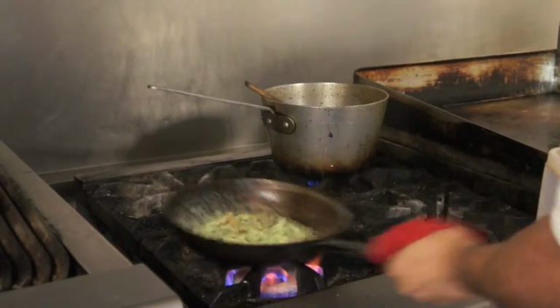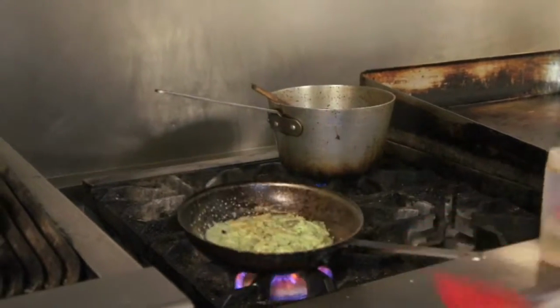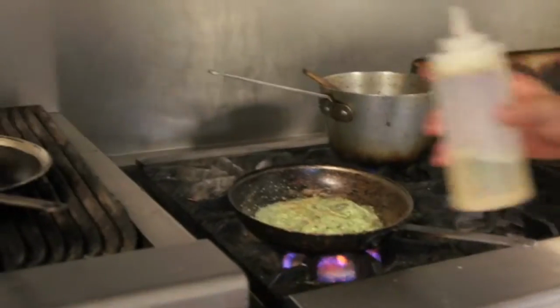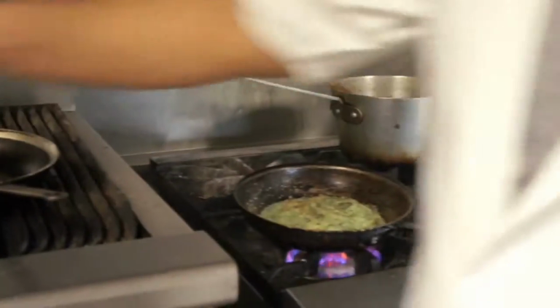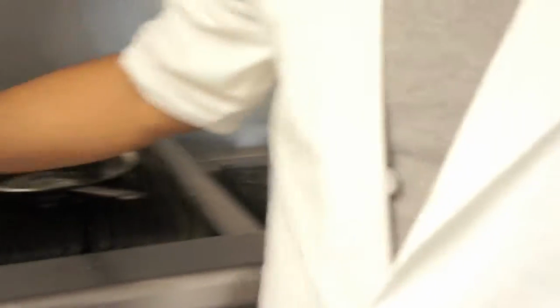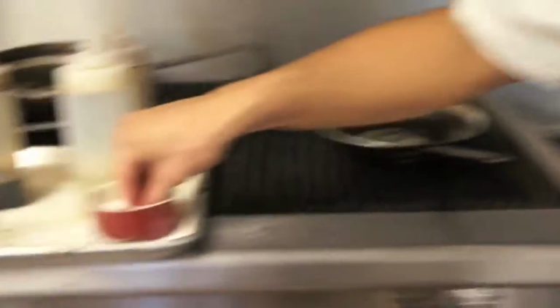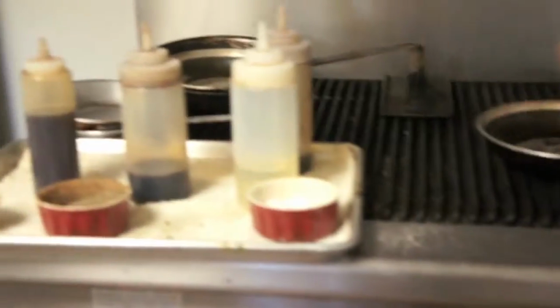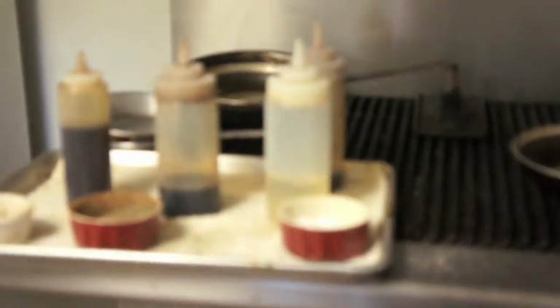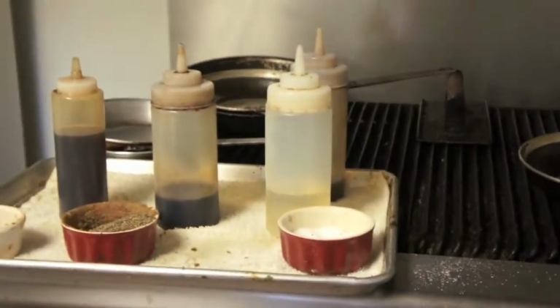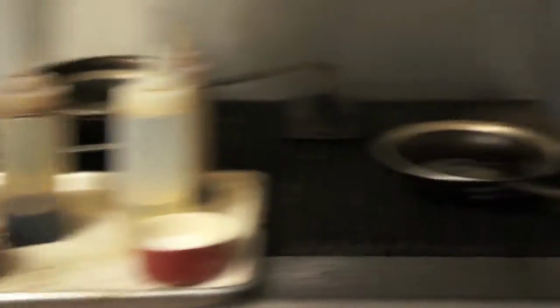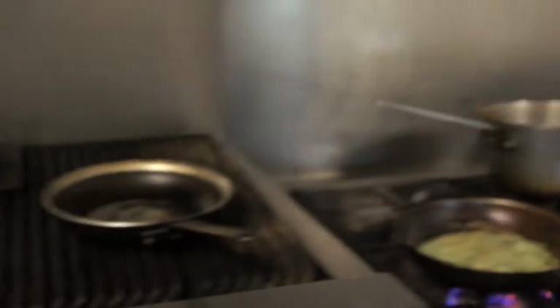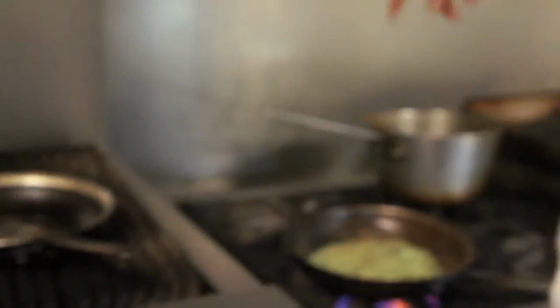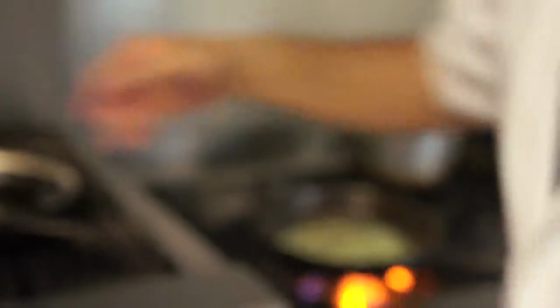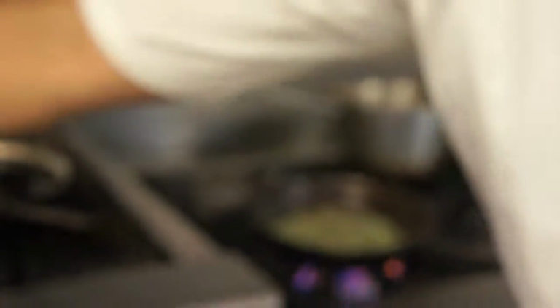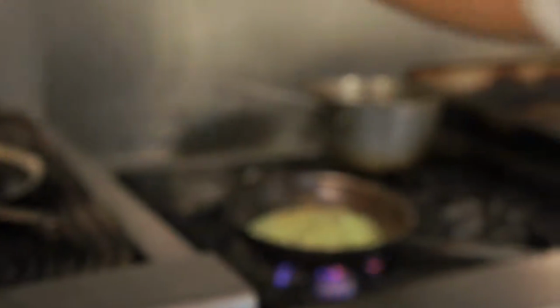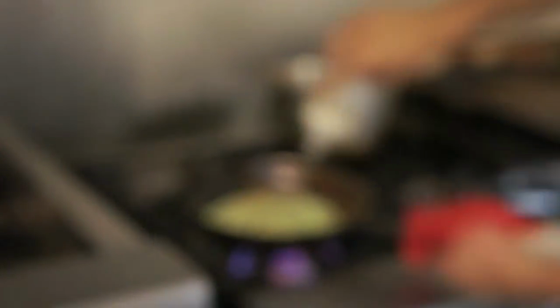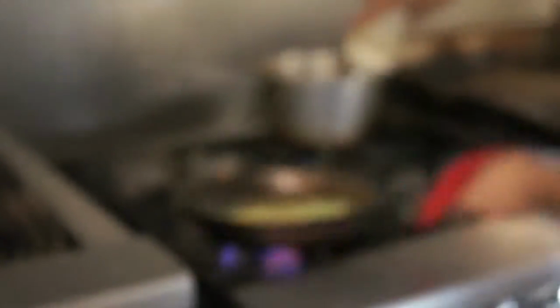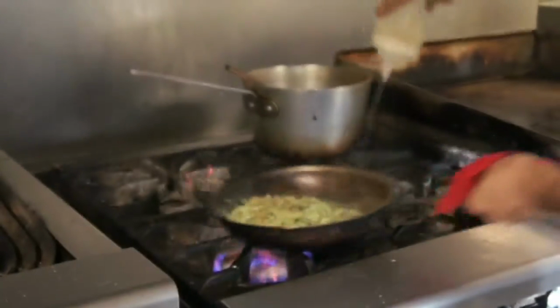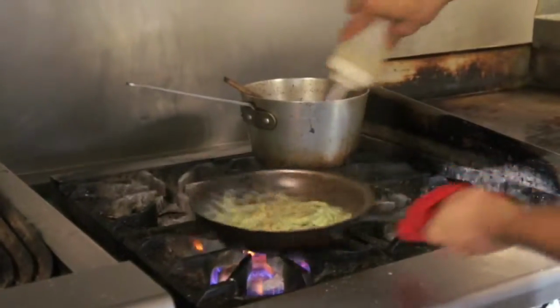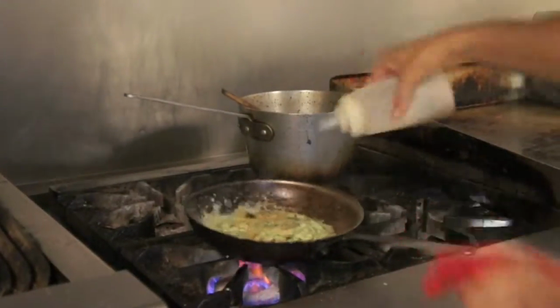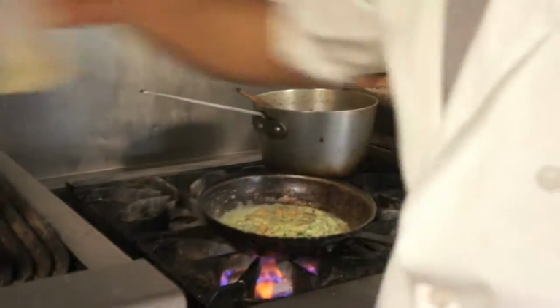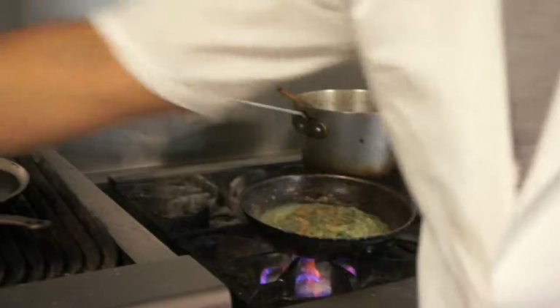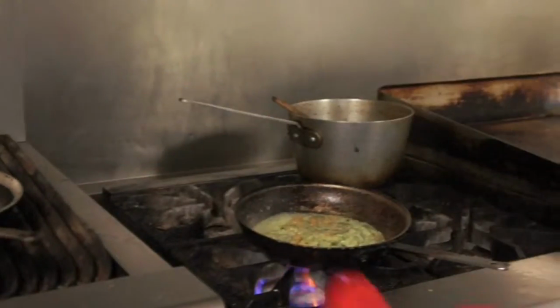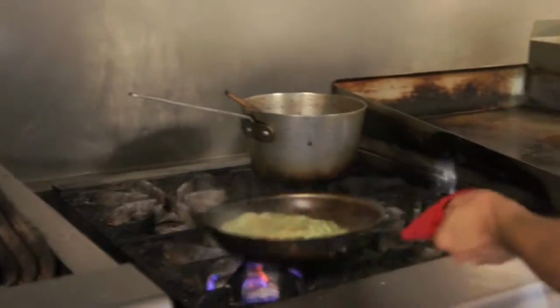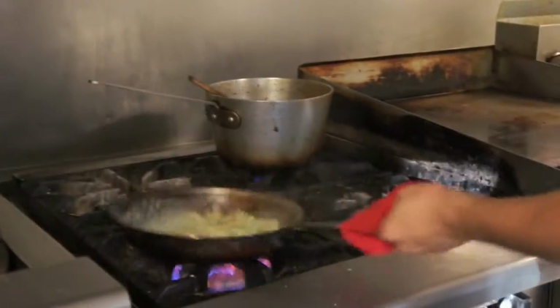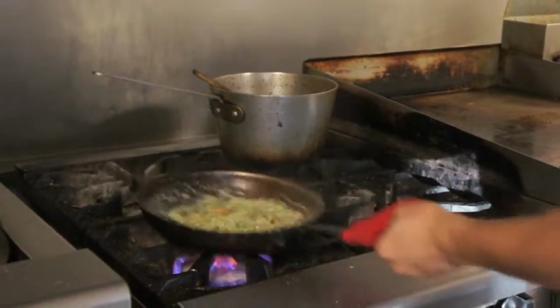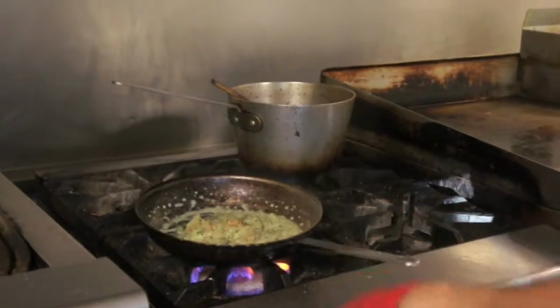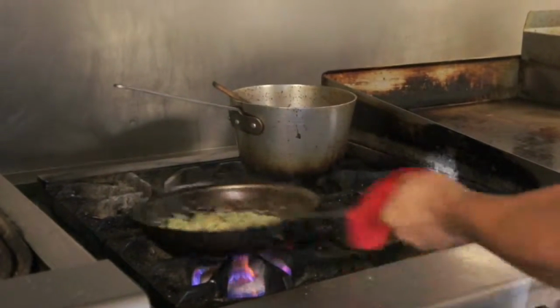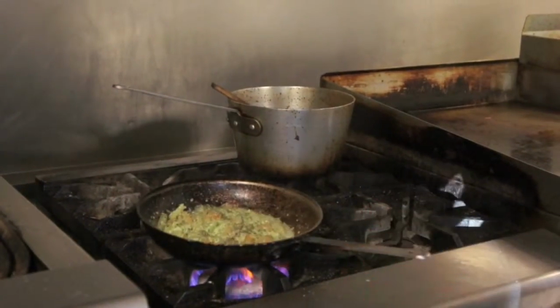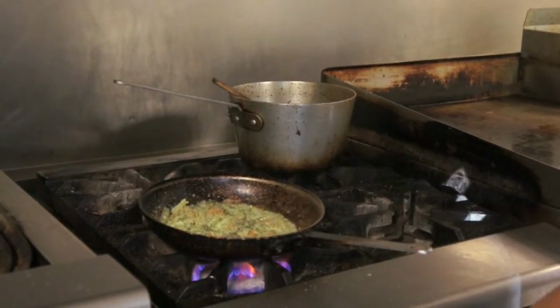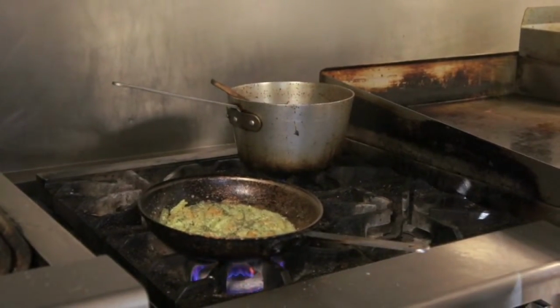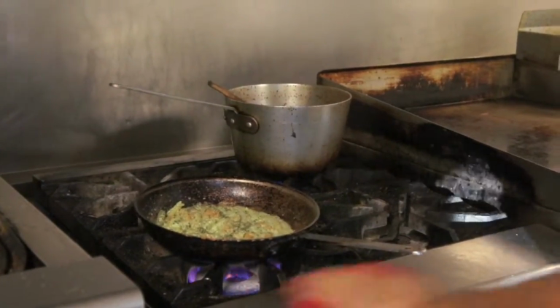So just — when you say deglaze, that's water? No, that's actually white wine, but I'm using Chablis. Let that just simmer for a bit.